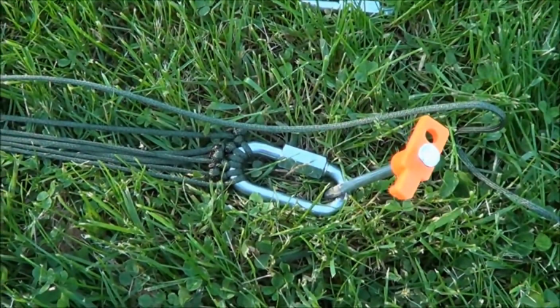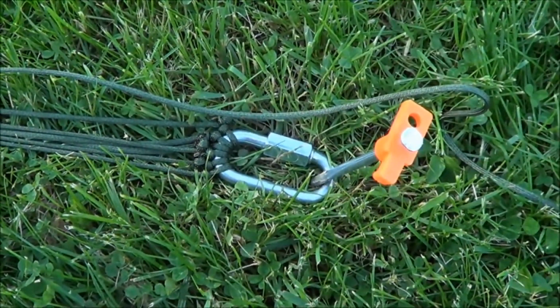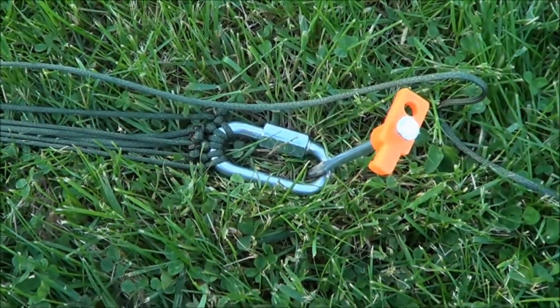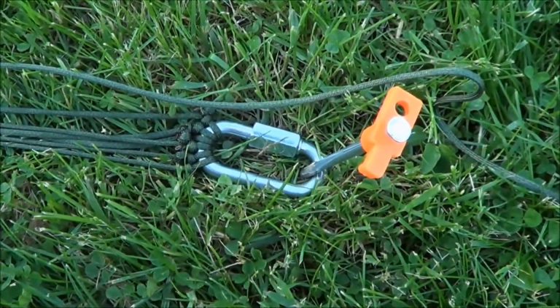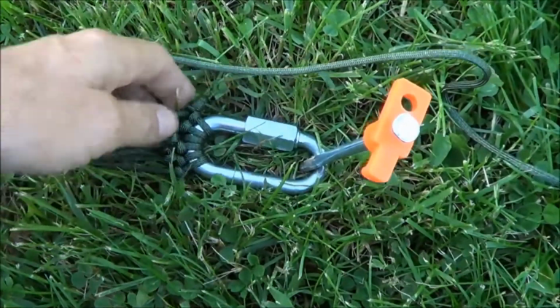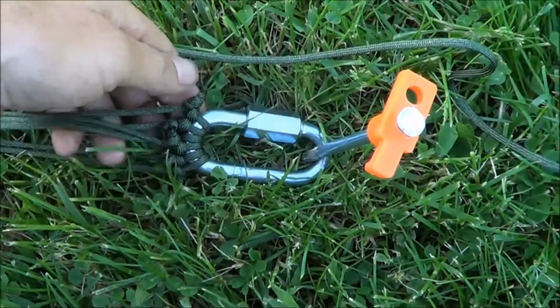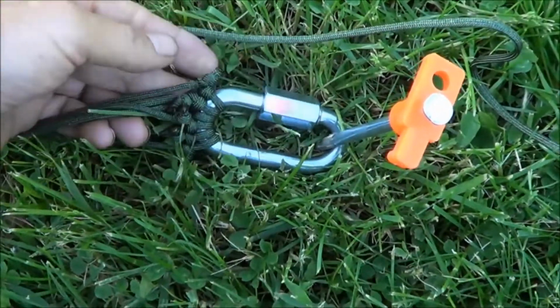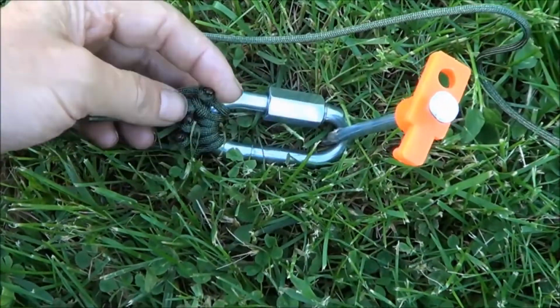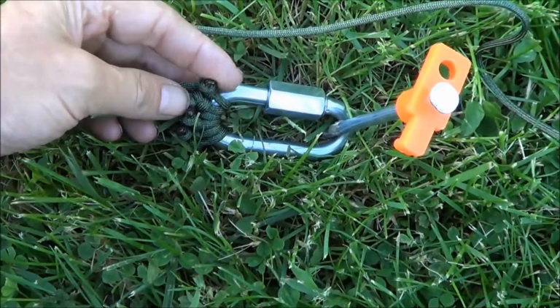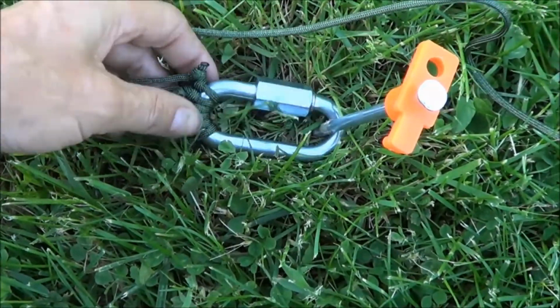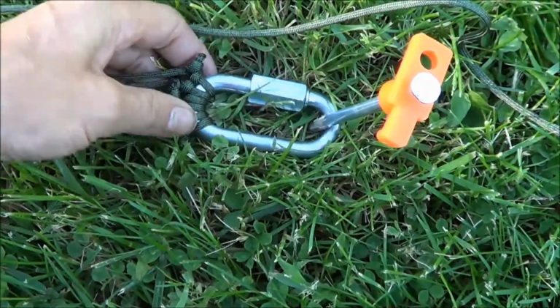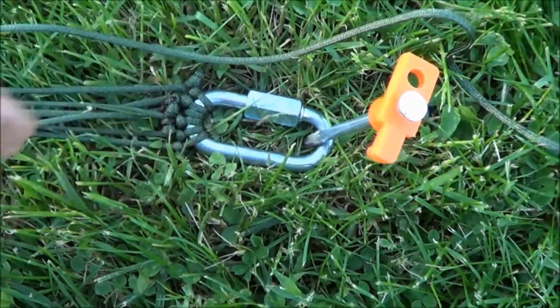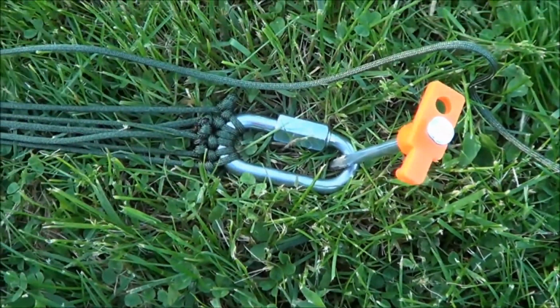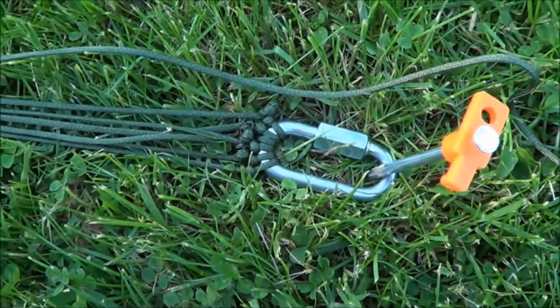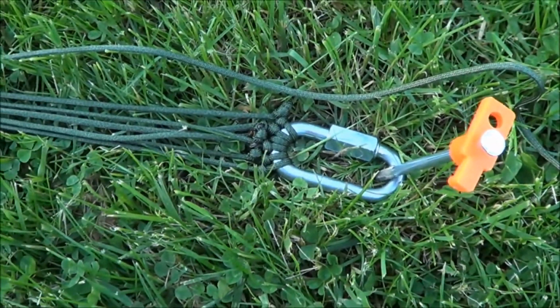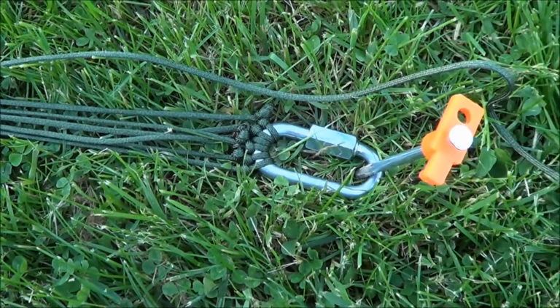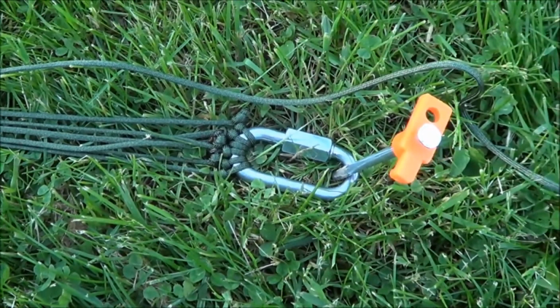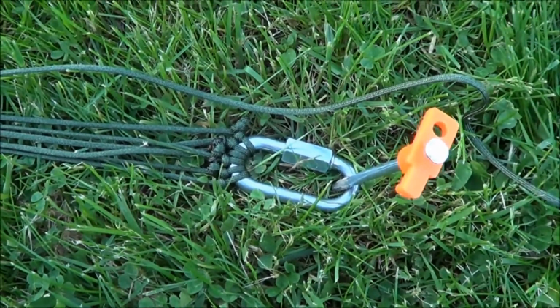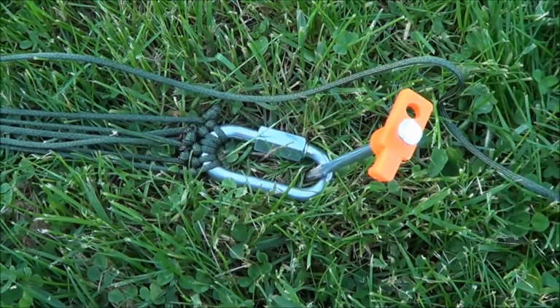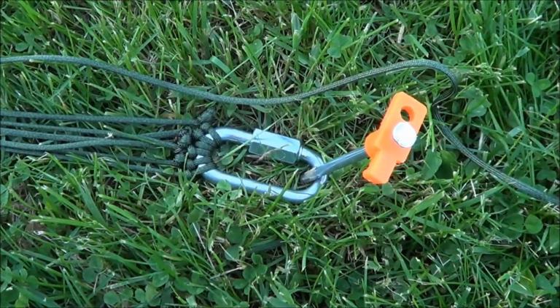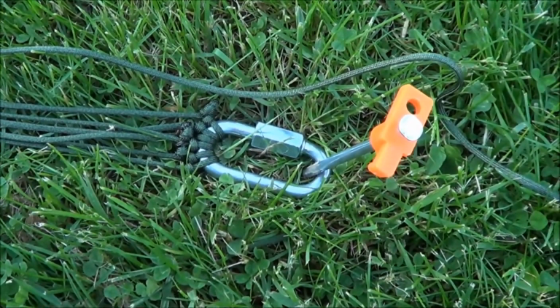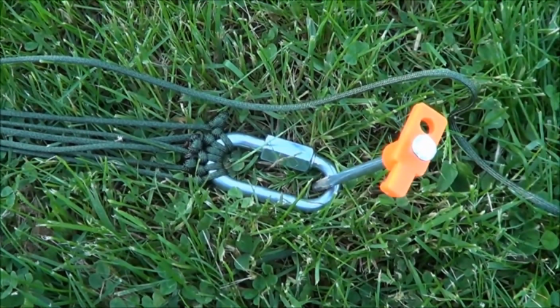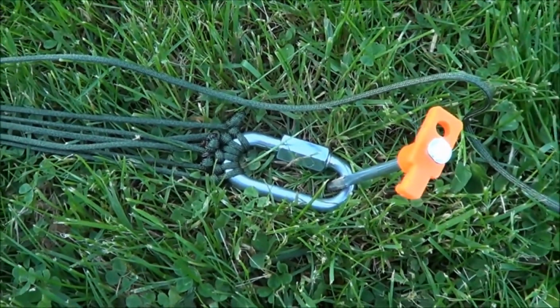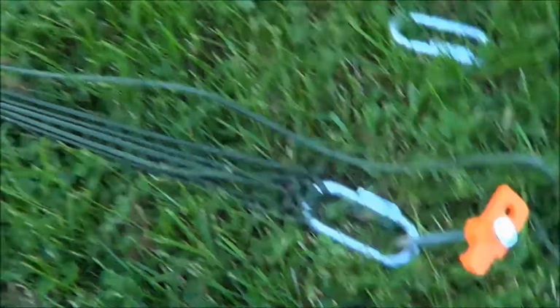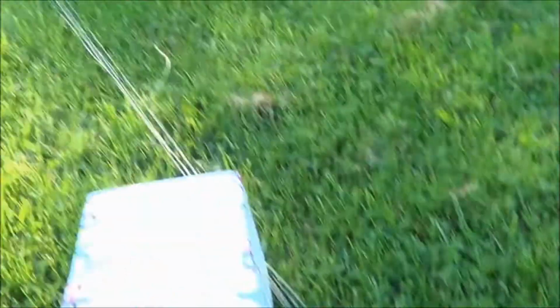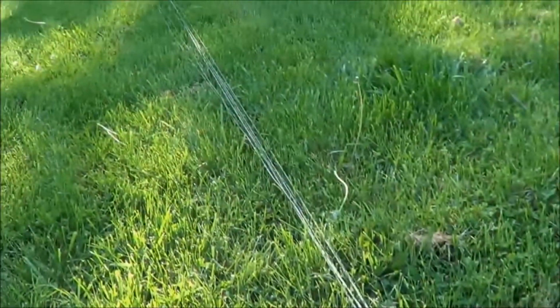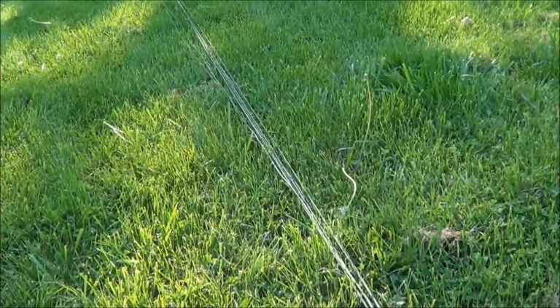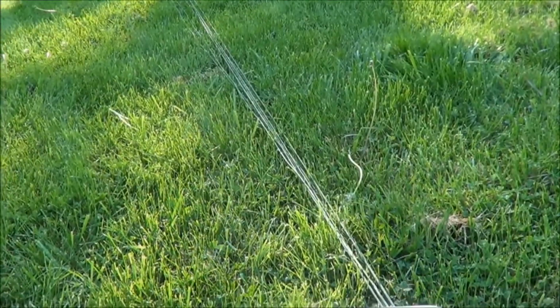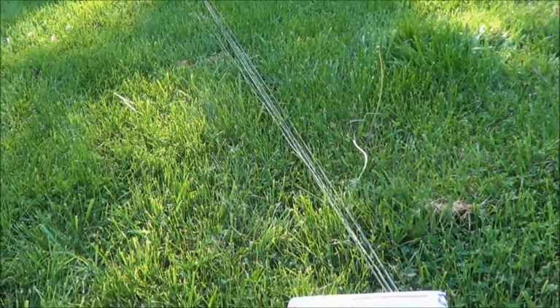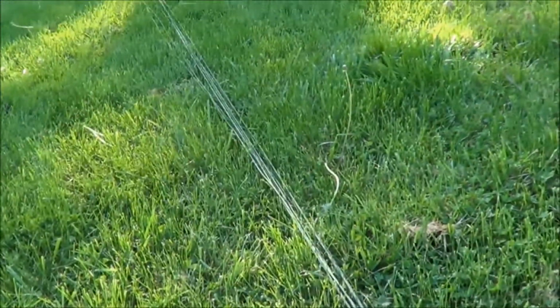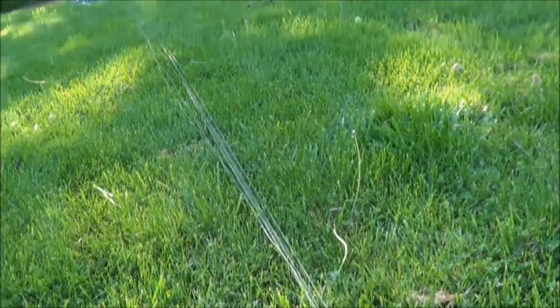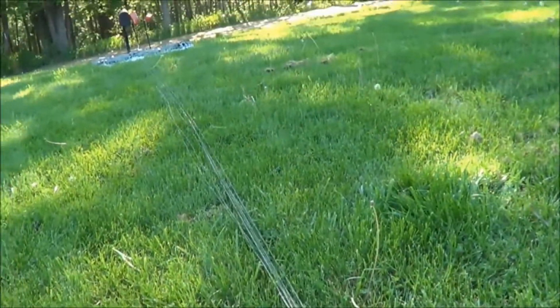I've got to knot this one off and then I'll be well almost 25% done. I've been working on it for quite a while — it takes a lot of time to melt all those ends and tie all the knots.